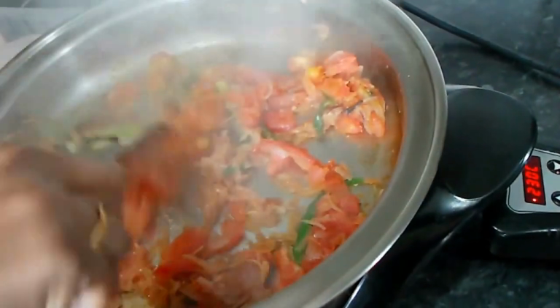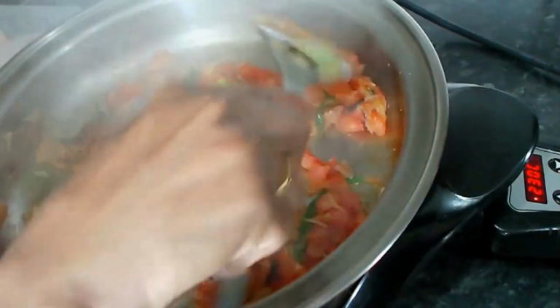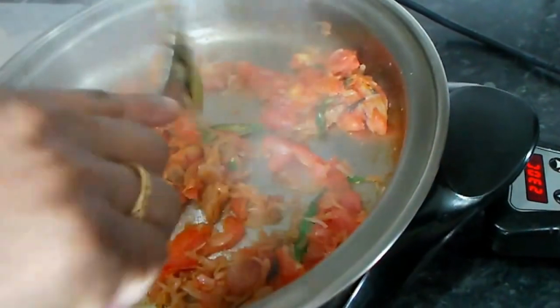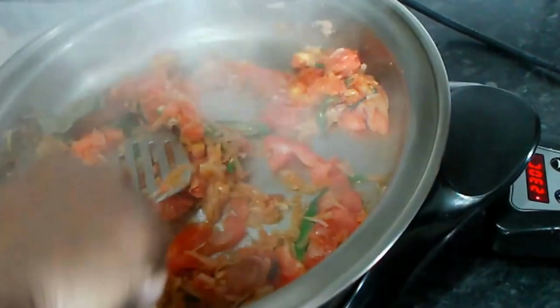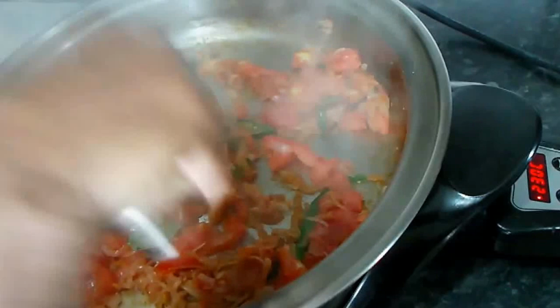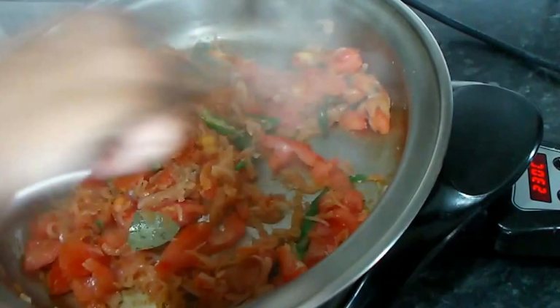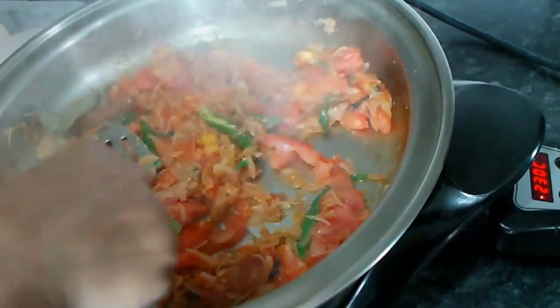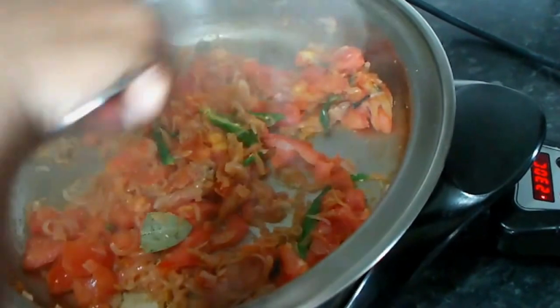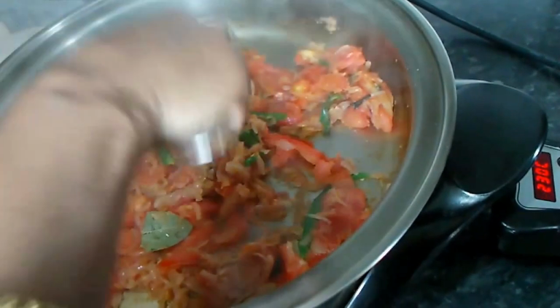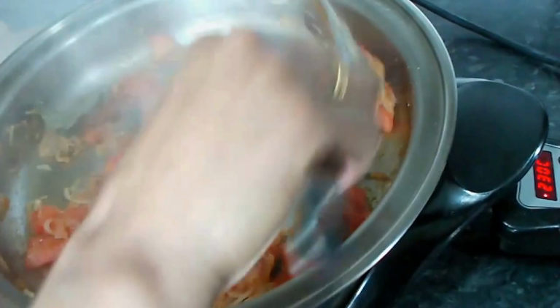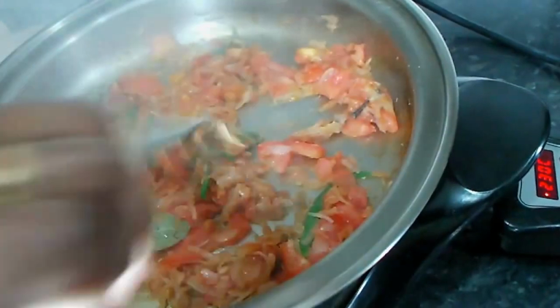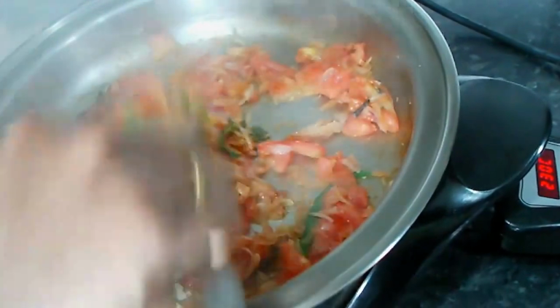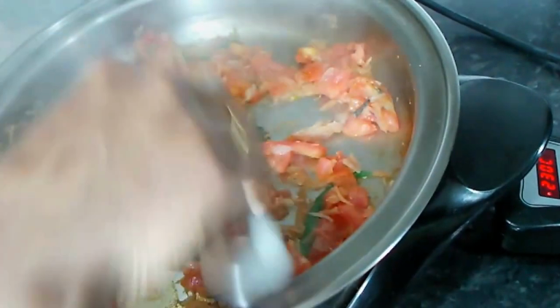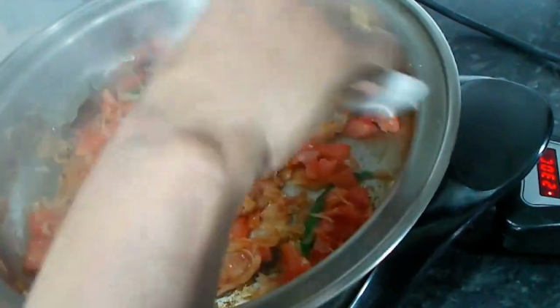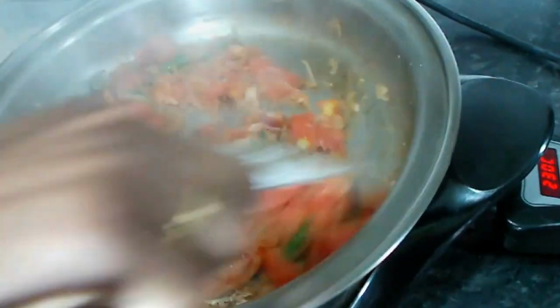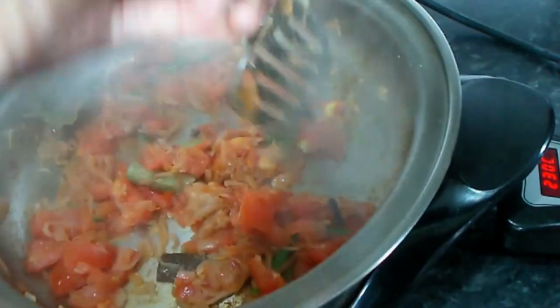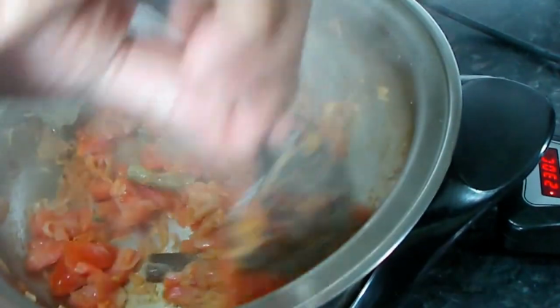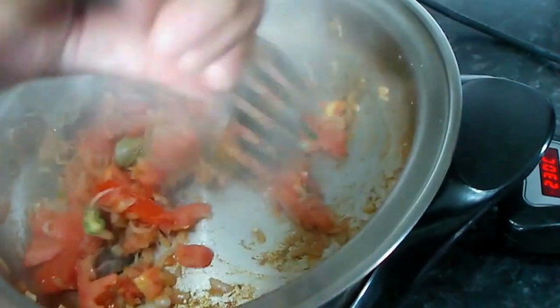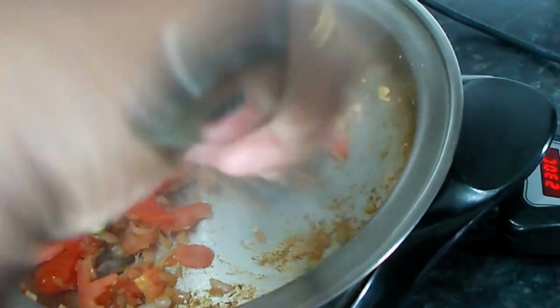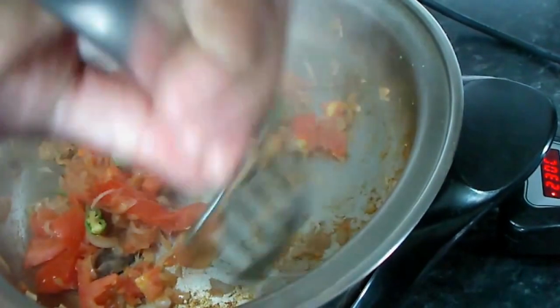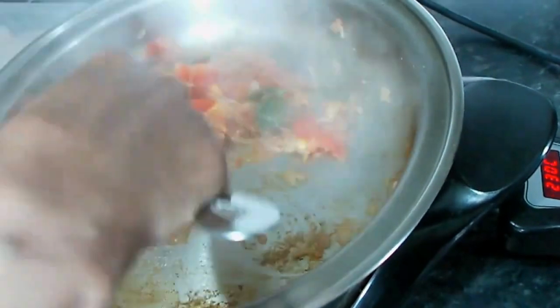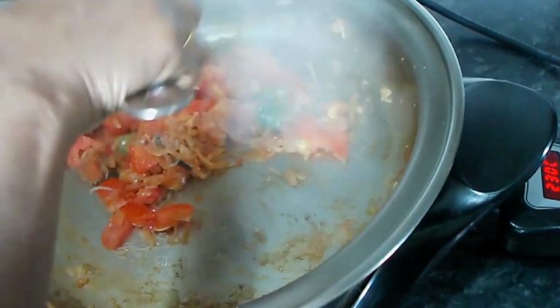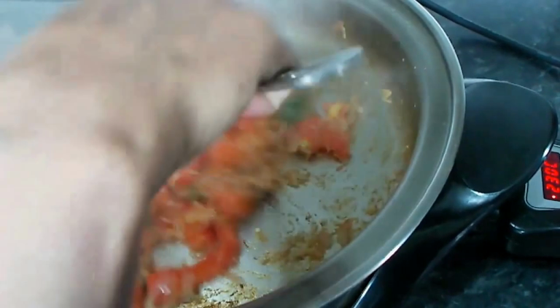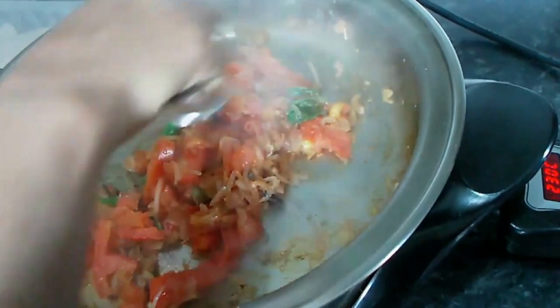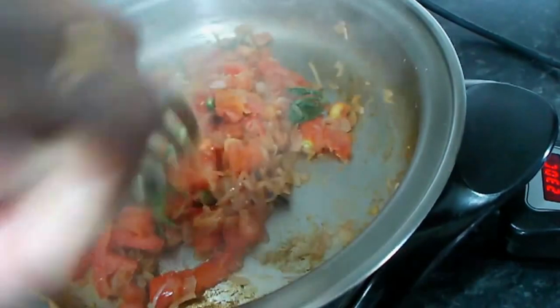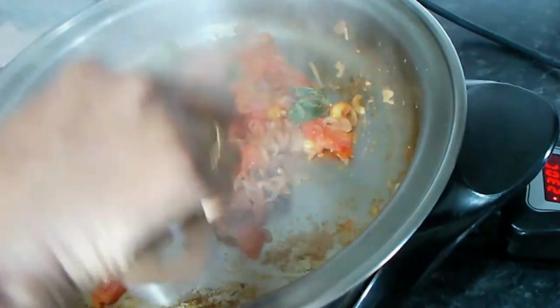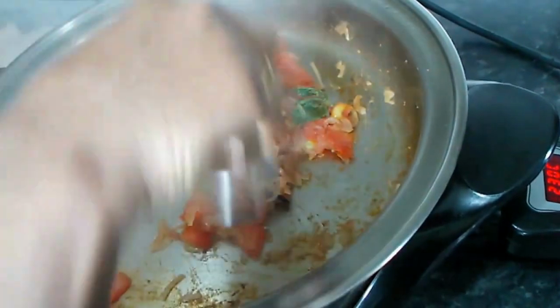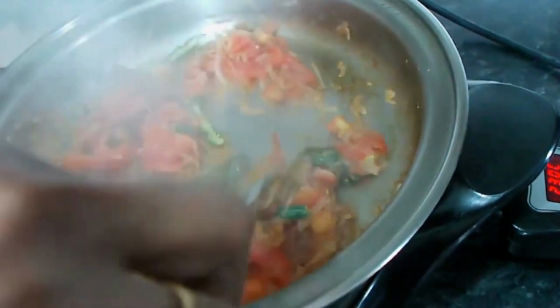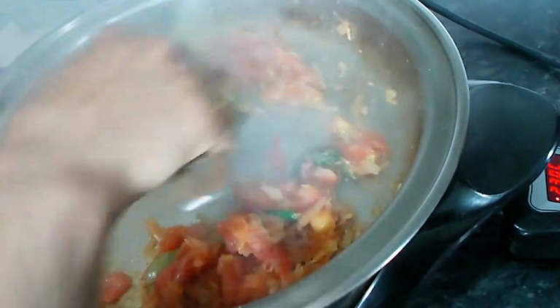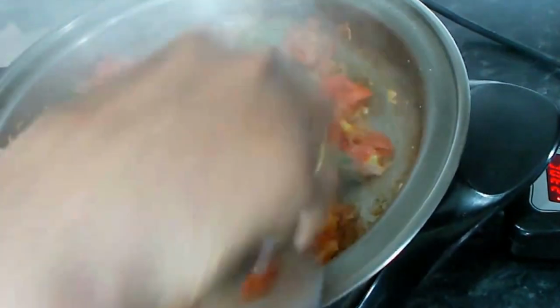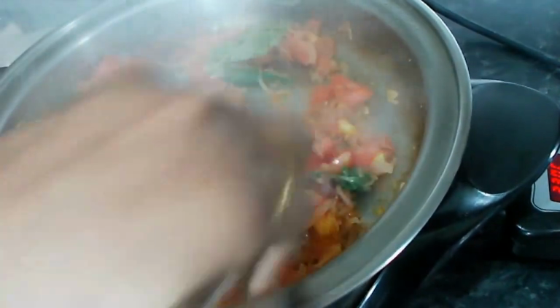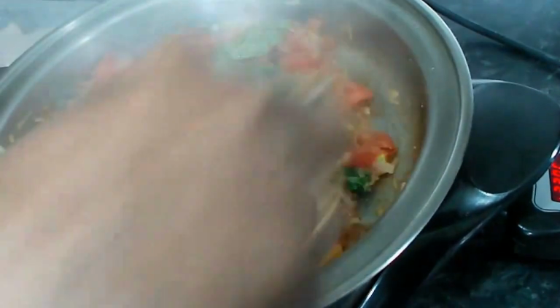We don't need any other way to make the dum. We need the dum, and it is ready to make it better.